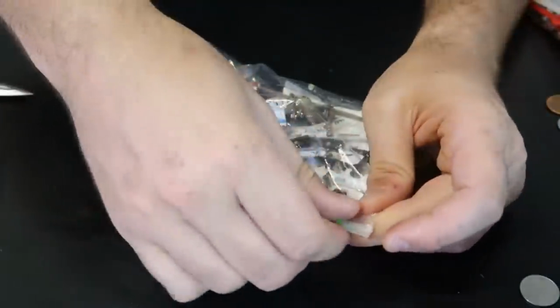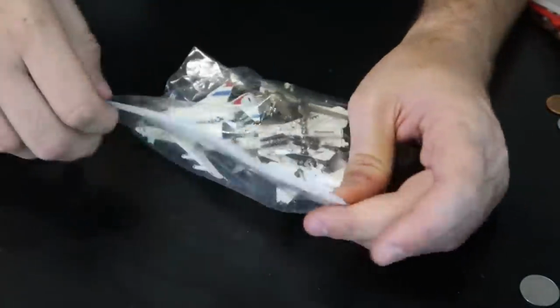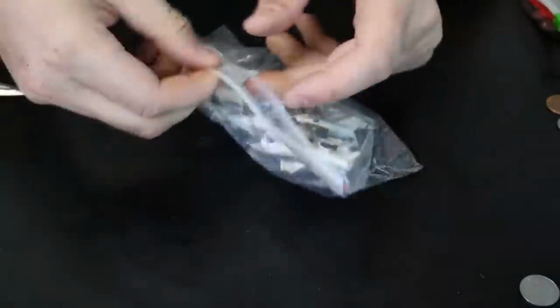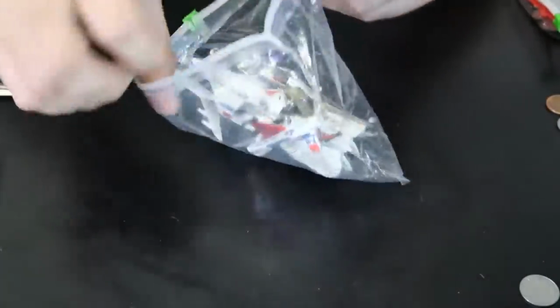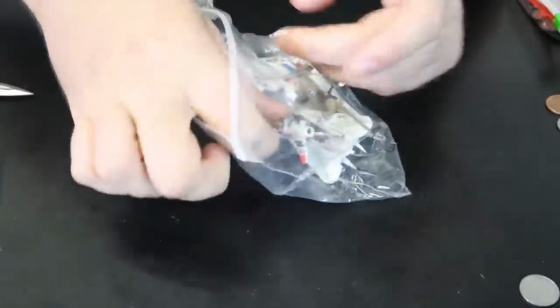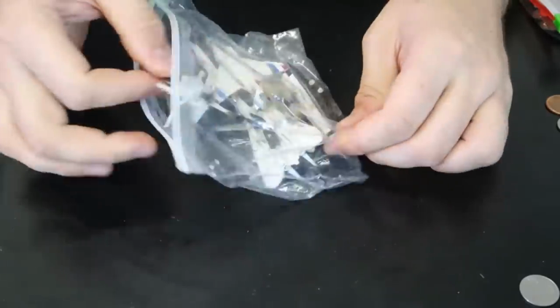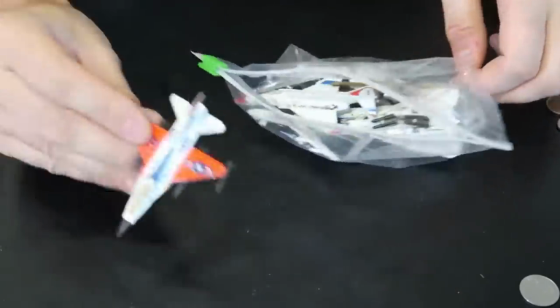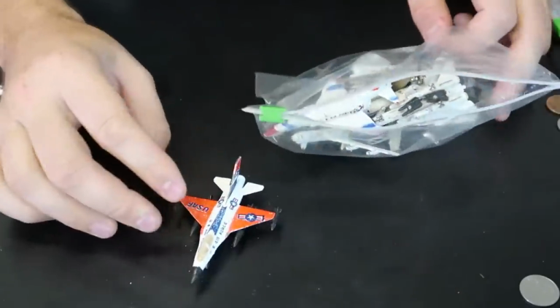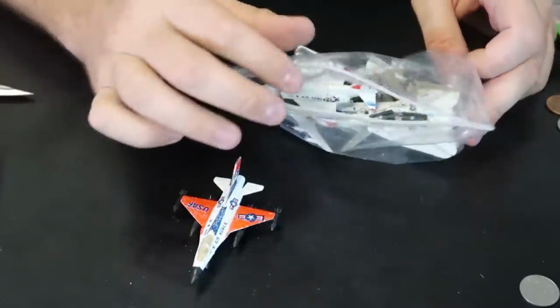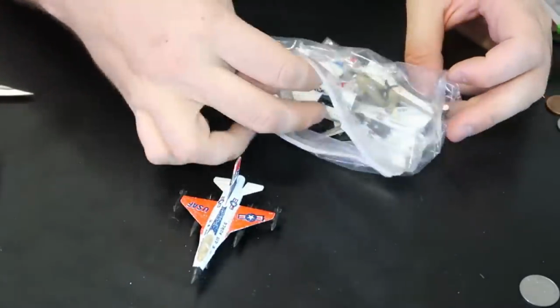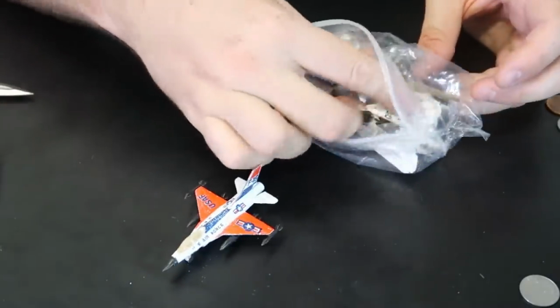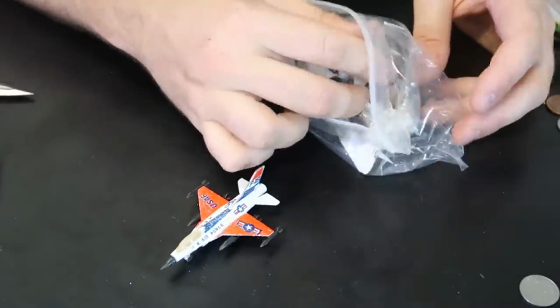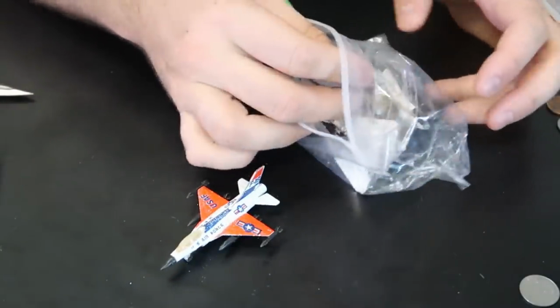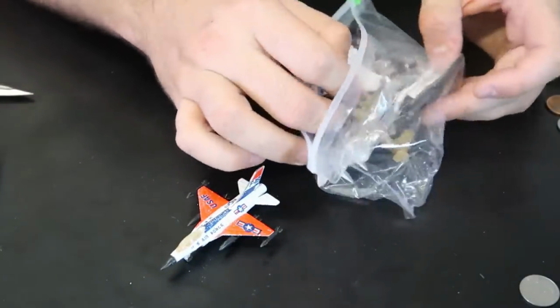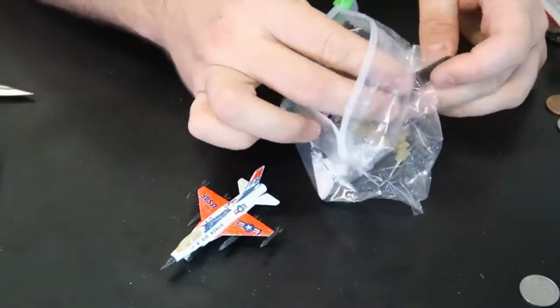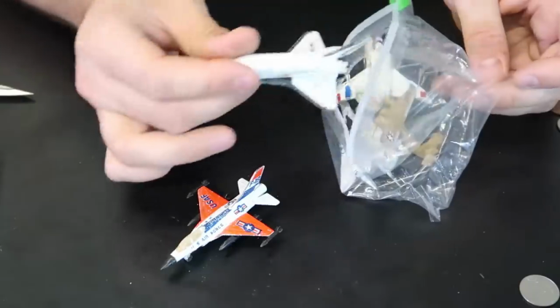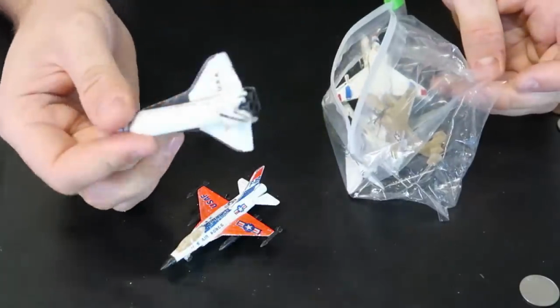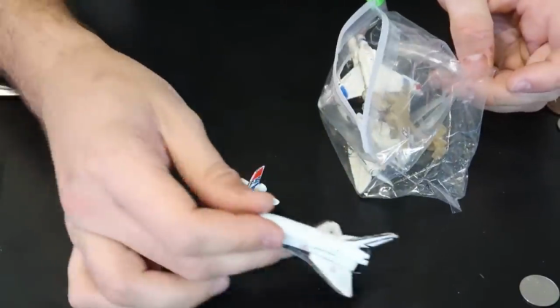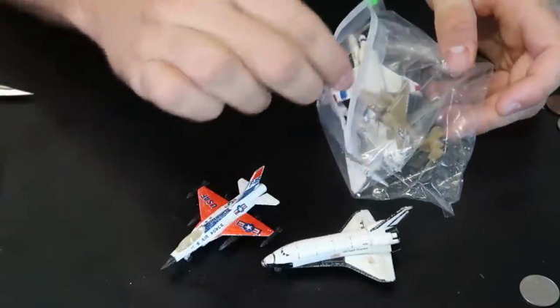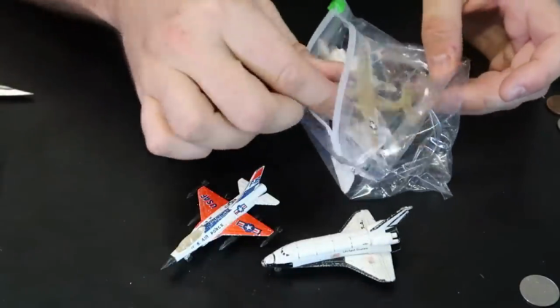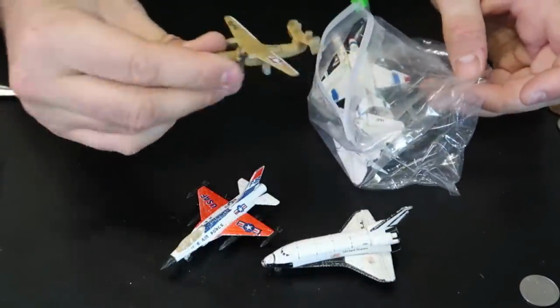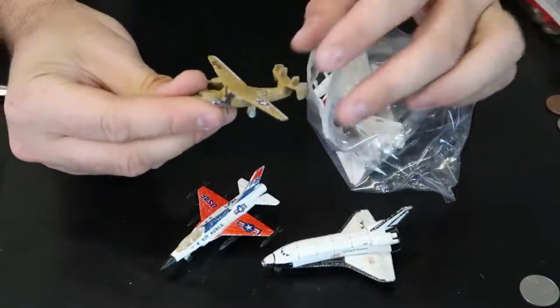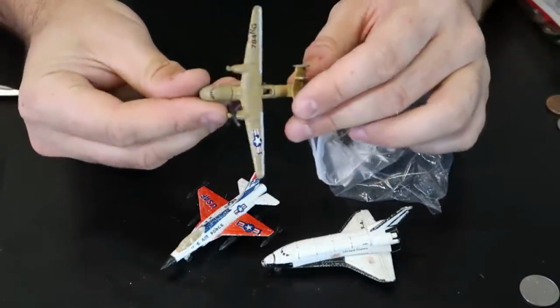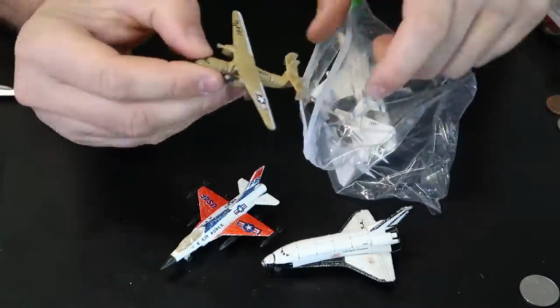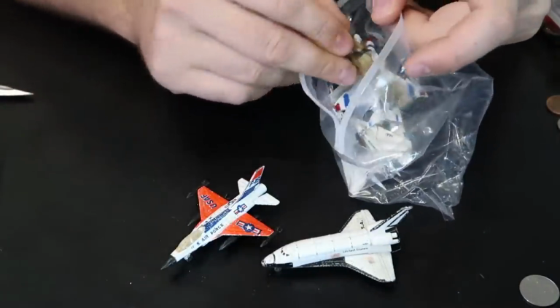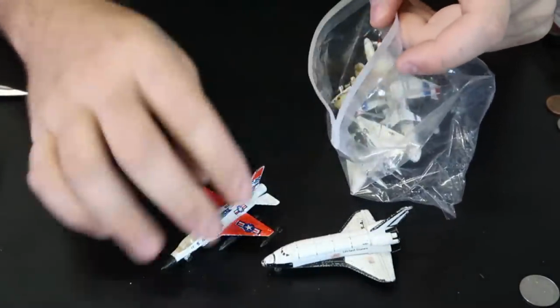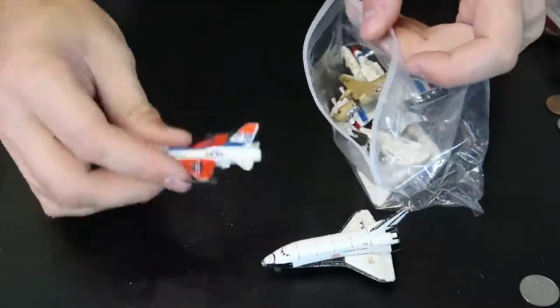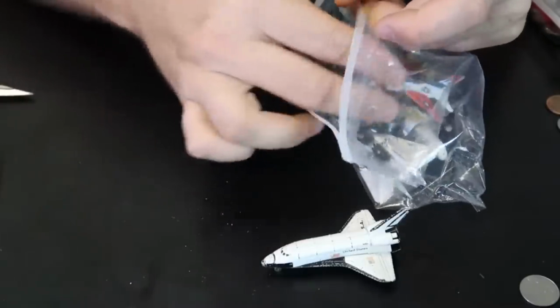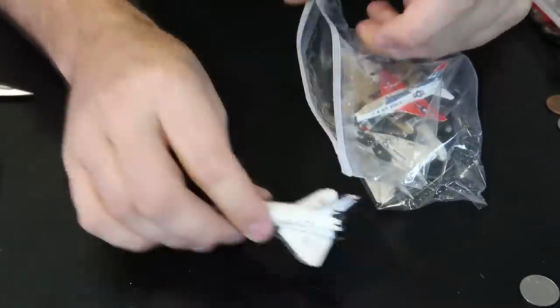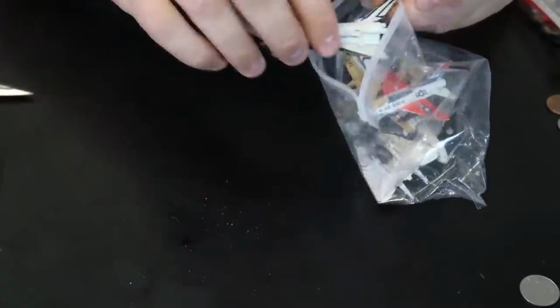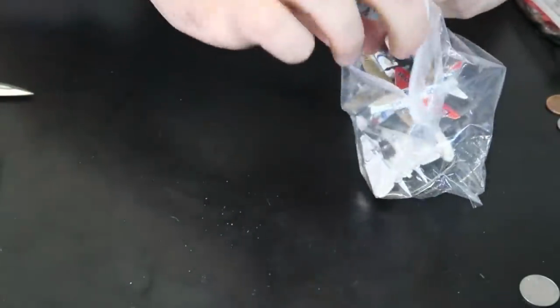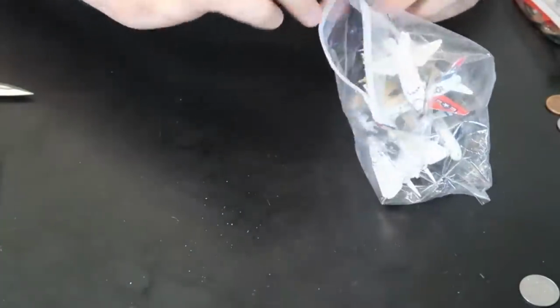Look at that — somebody had a mini toy collection of airplanes. I feel like I had one or two. Look at that — Space Shuttle. Growing up I had one or two of this kind. They're all metal but kind of beat up.